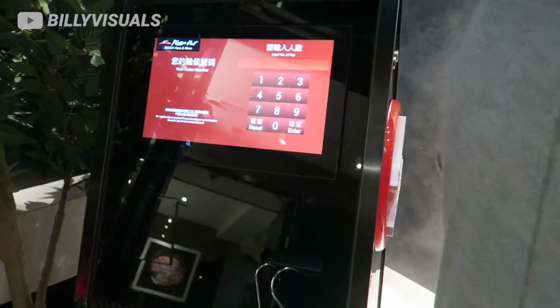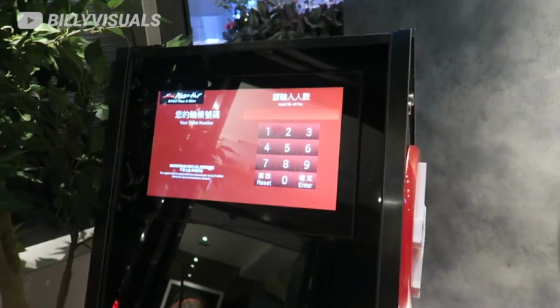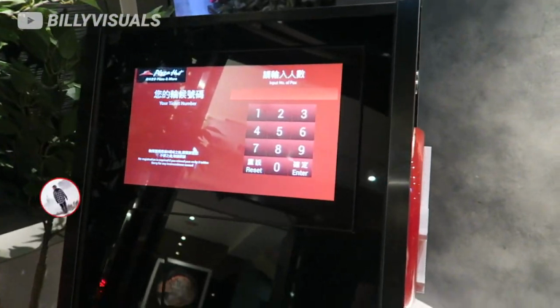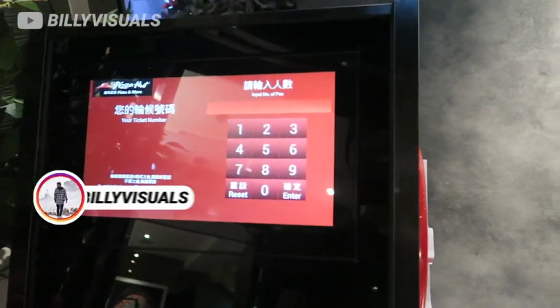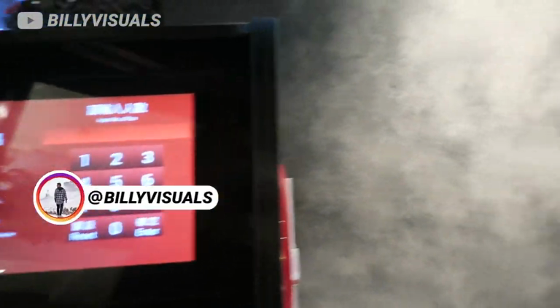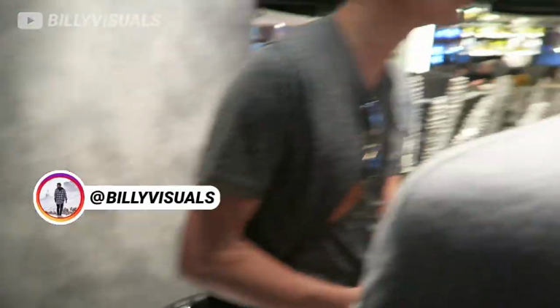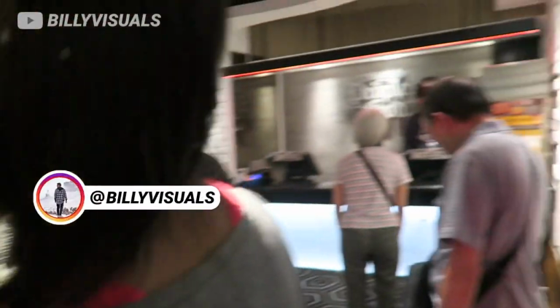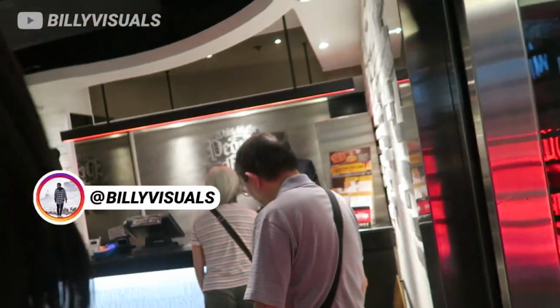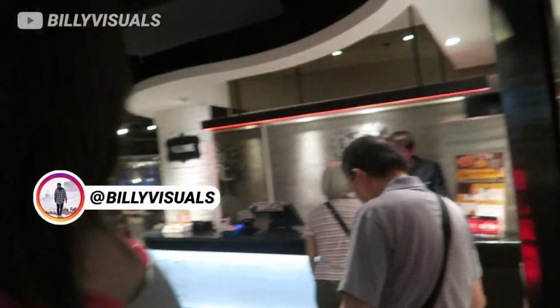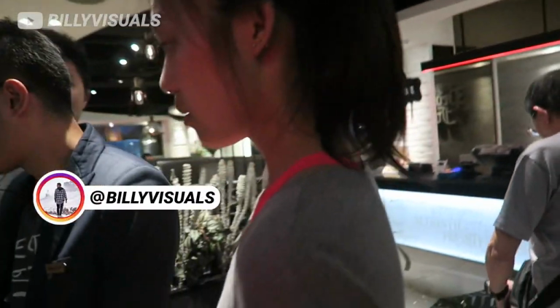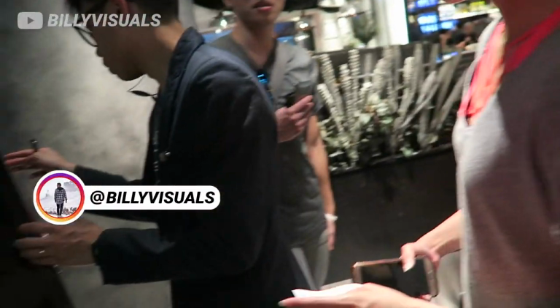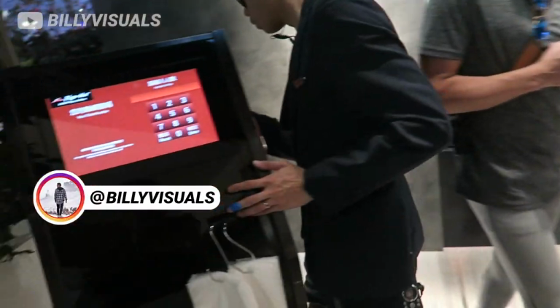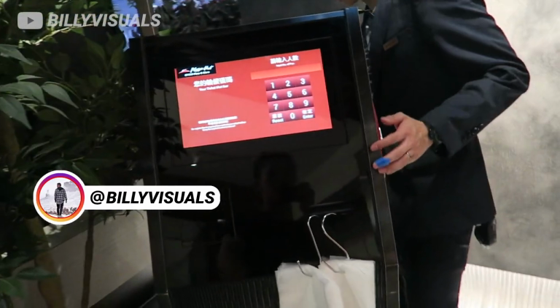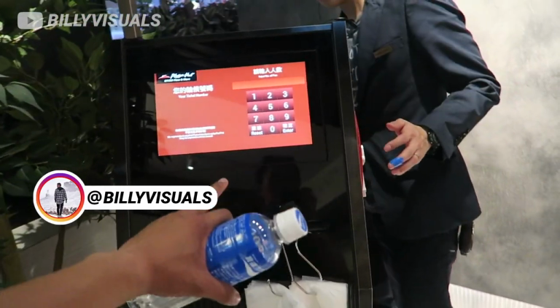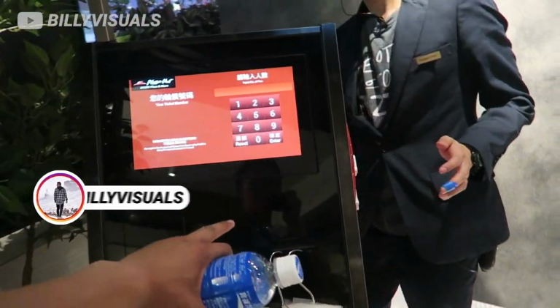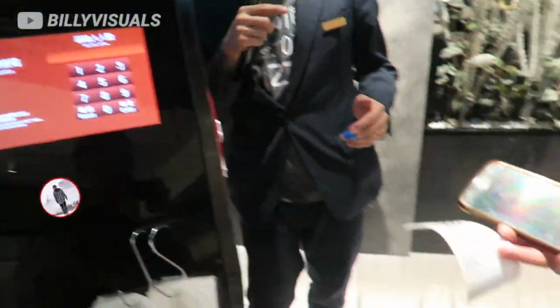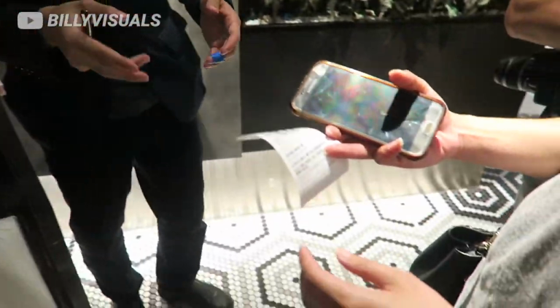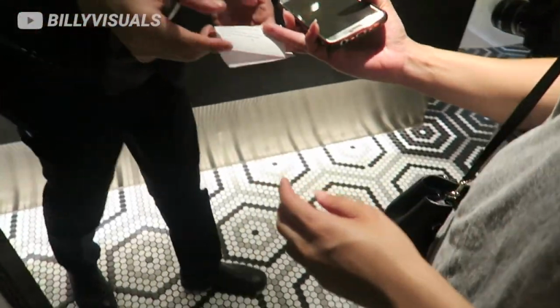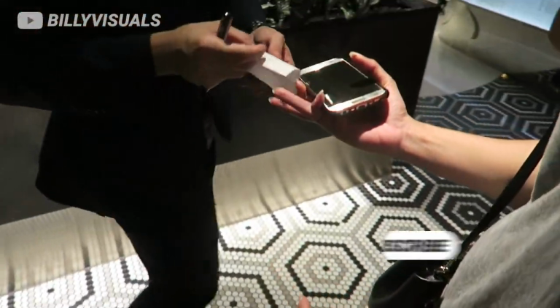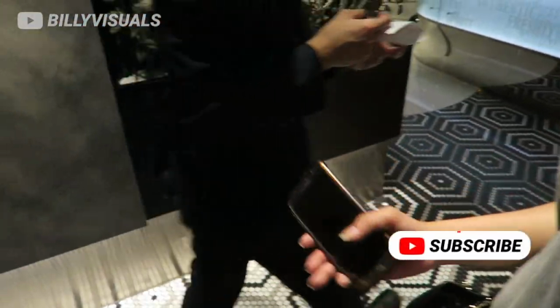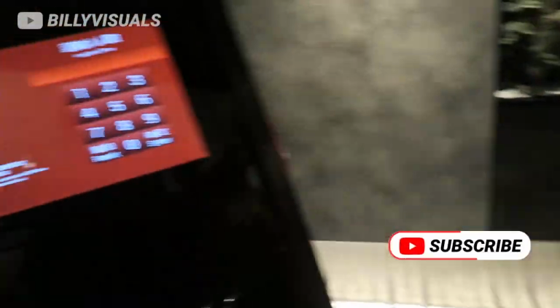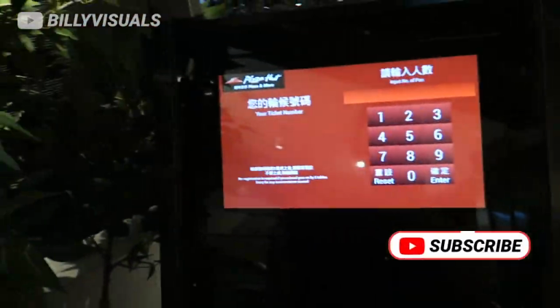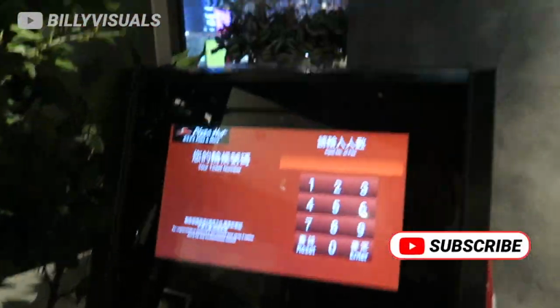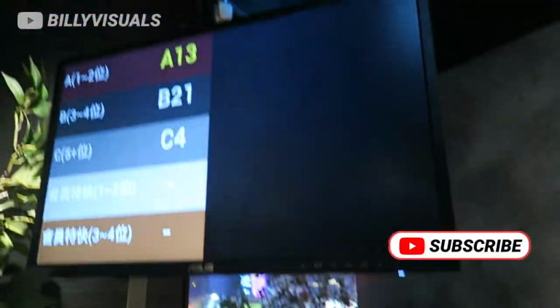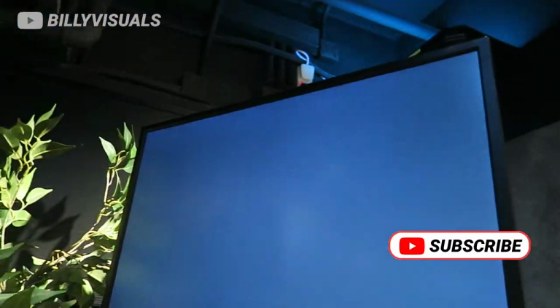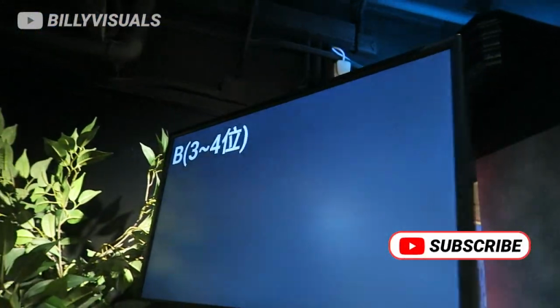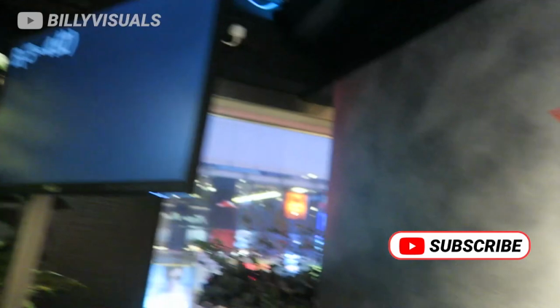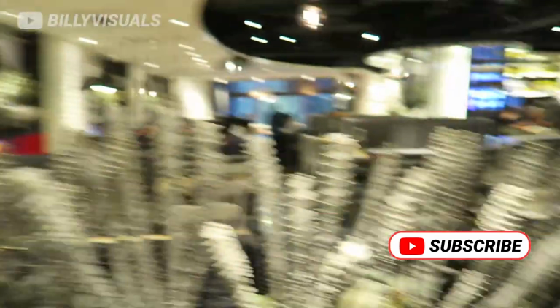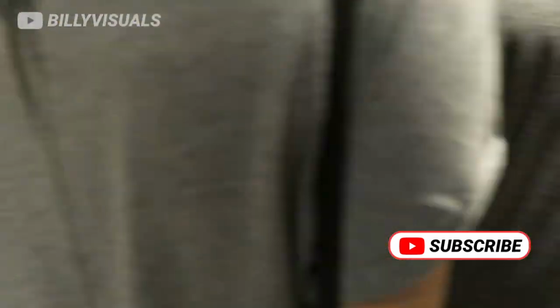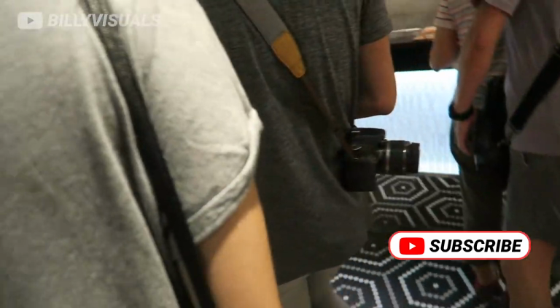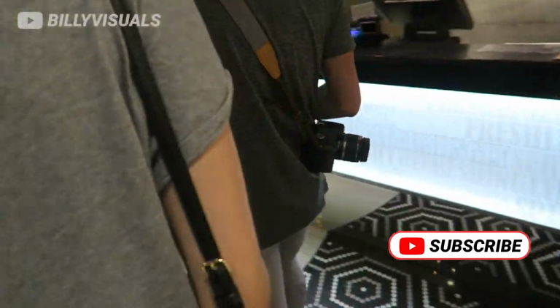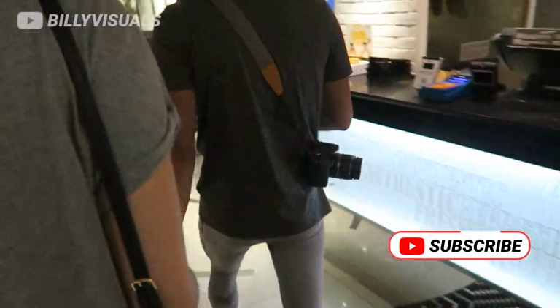So this is a queue — automatic queue here at Pizza Hut. All you gotta do is put your number in and get a ticket. And now we got our ticket. So that was our cue.